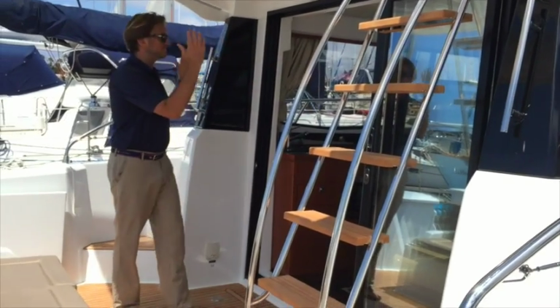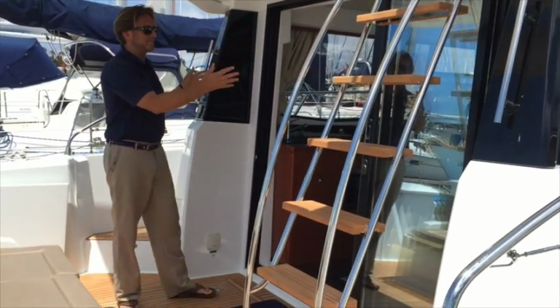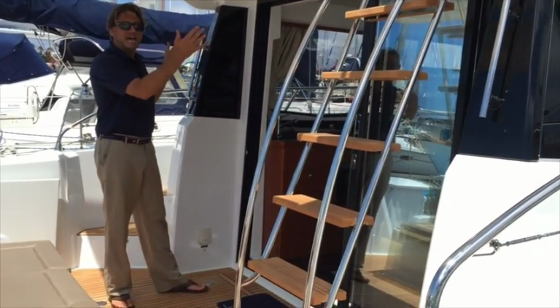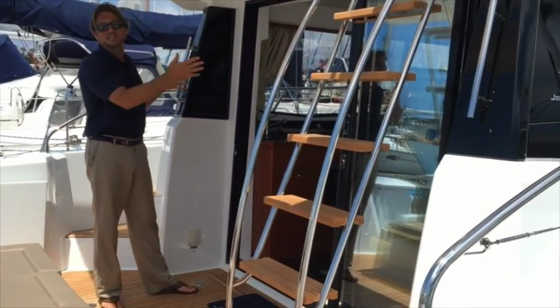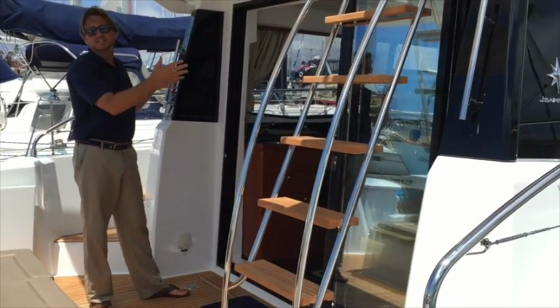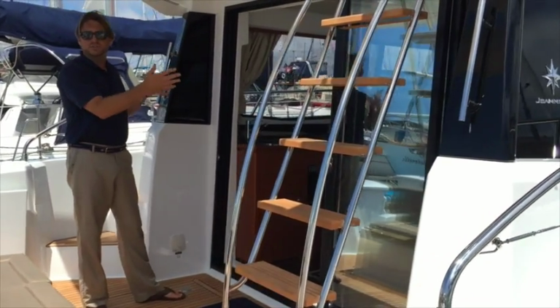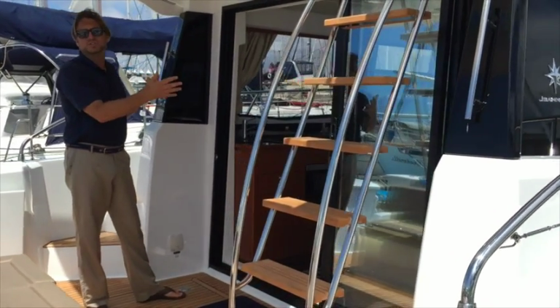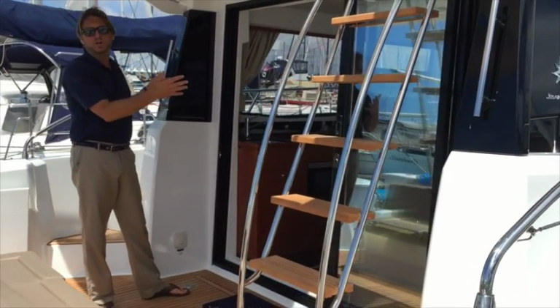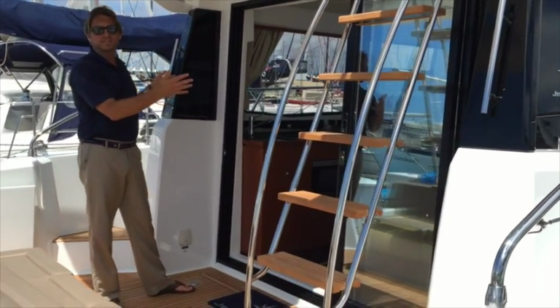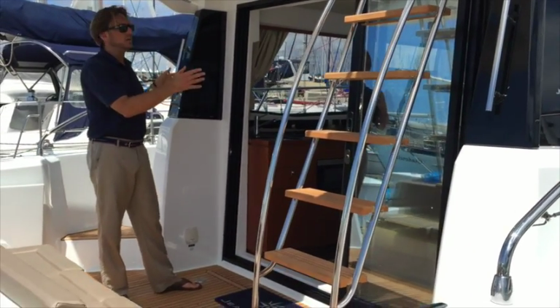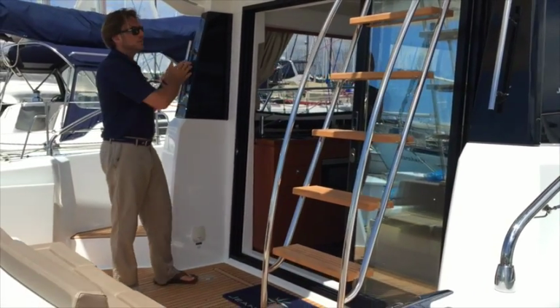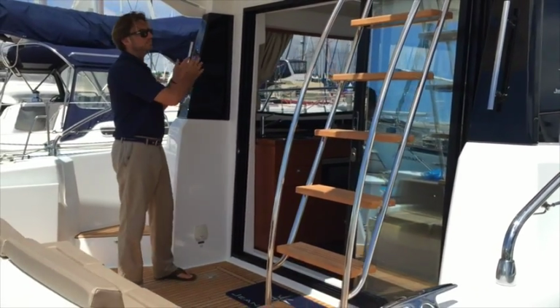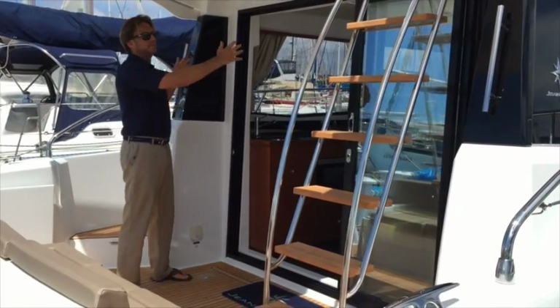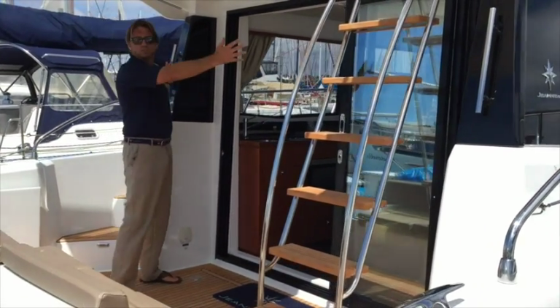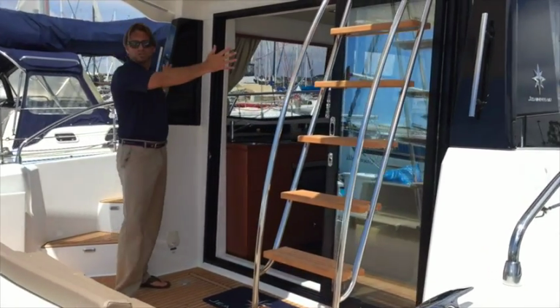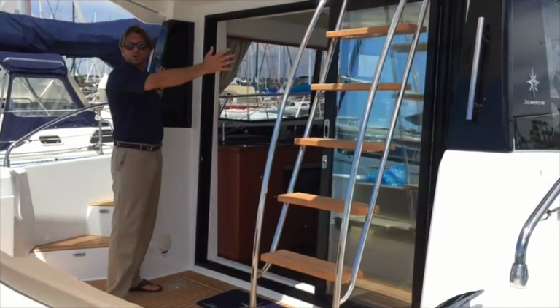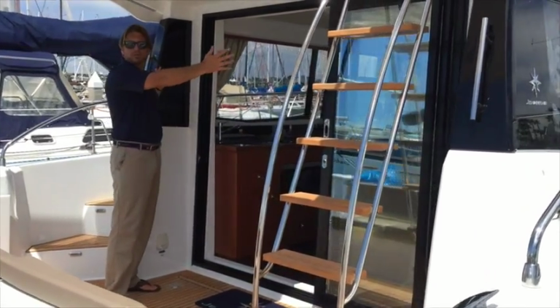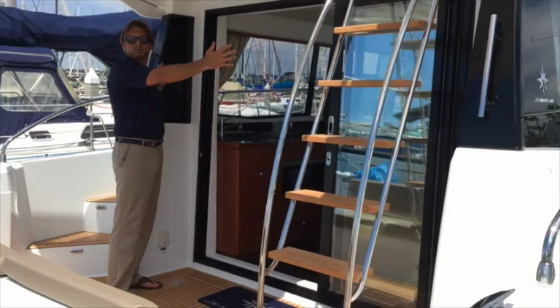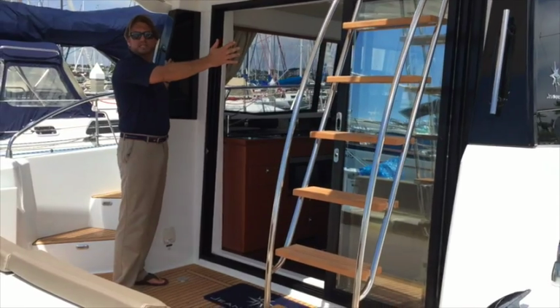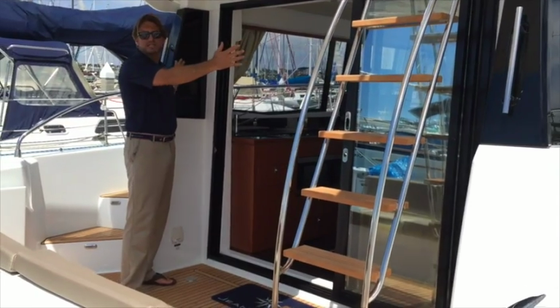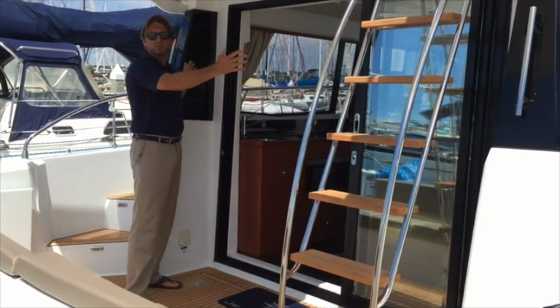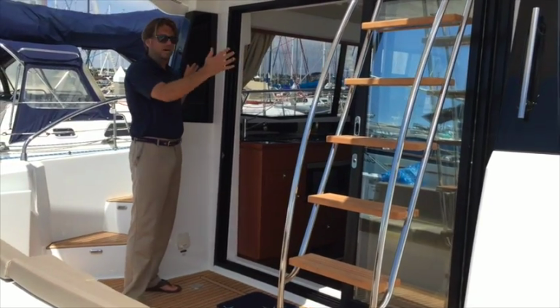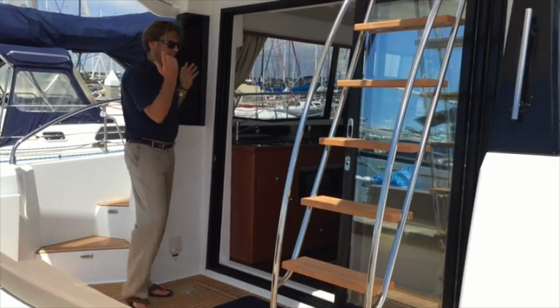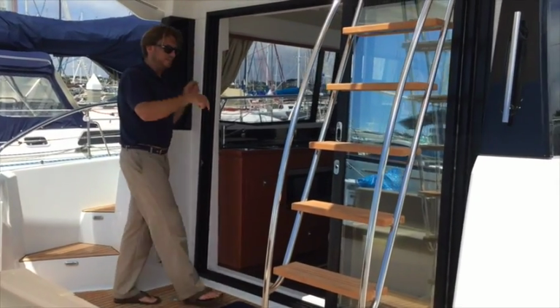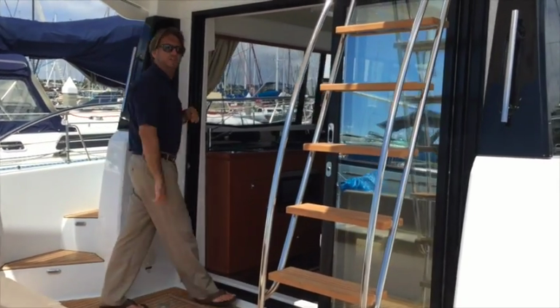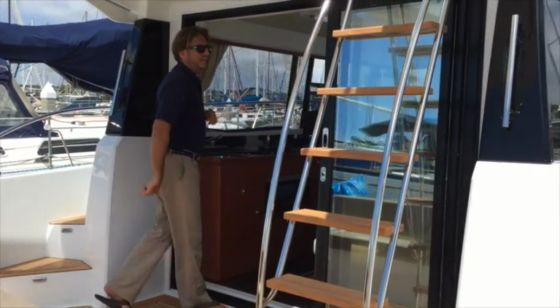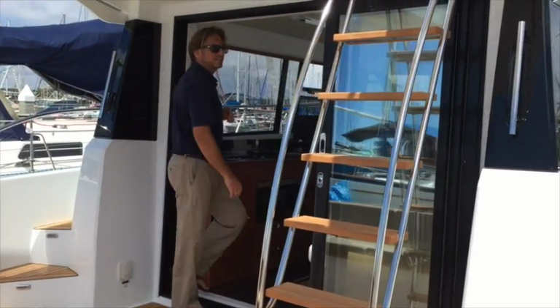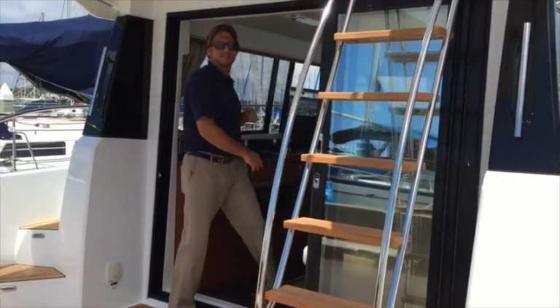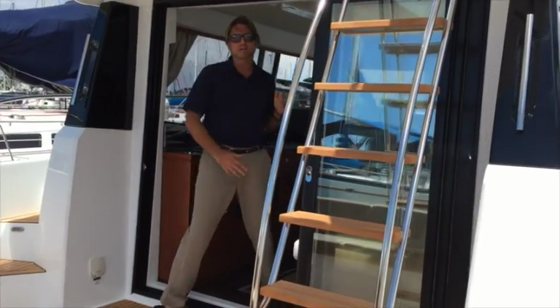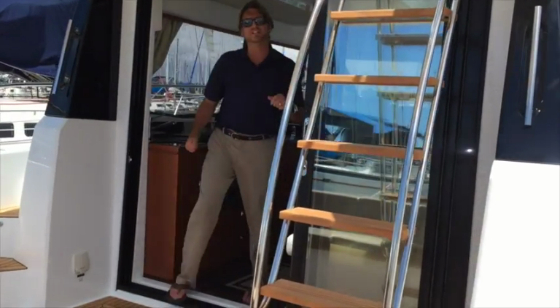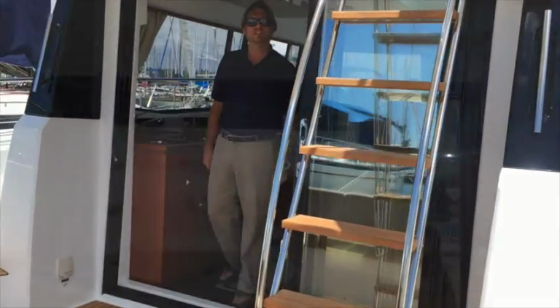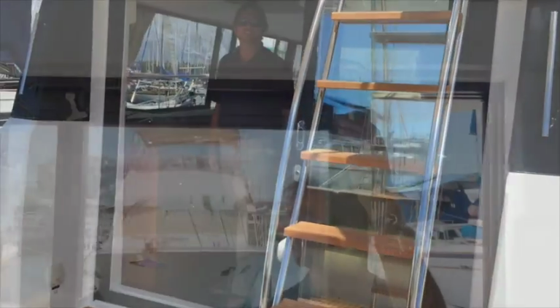One thing I want to point out is the access into the salon itself — big doors that open up really nice and wide, giving you great access coming into the vessel.